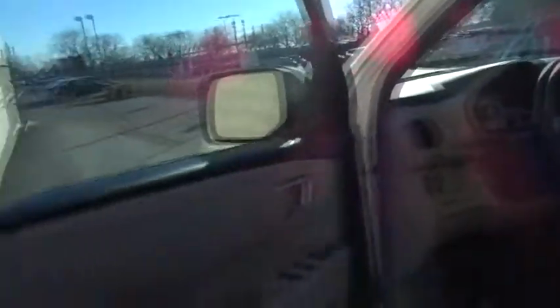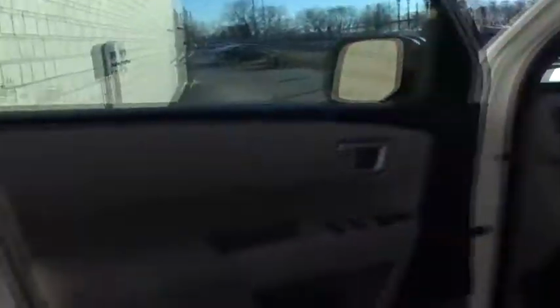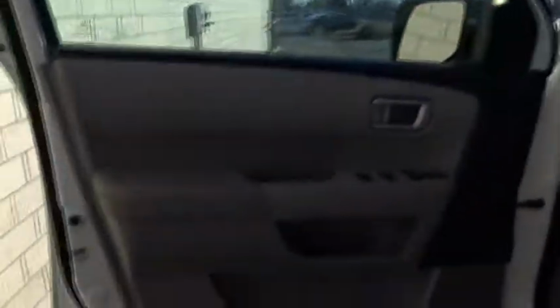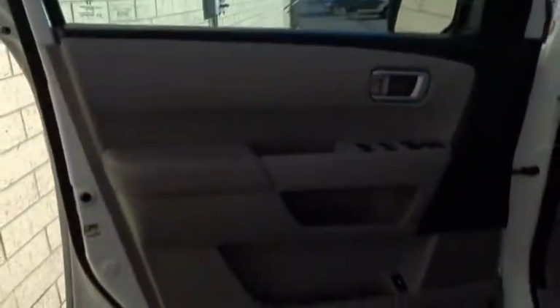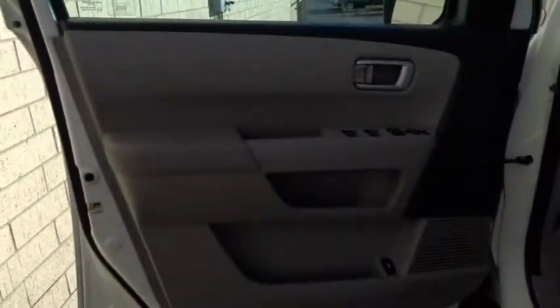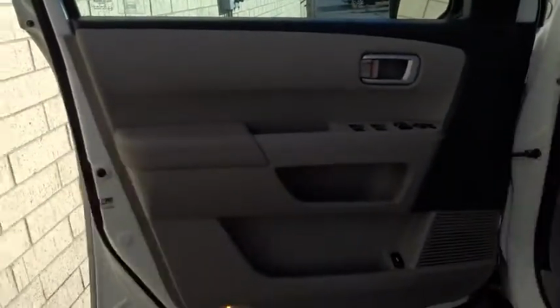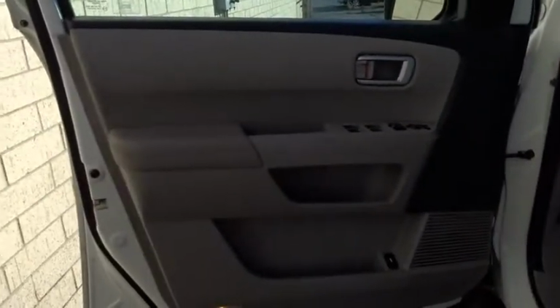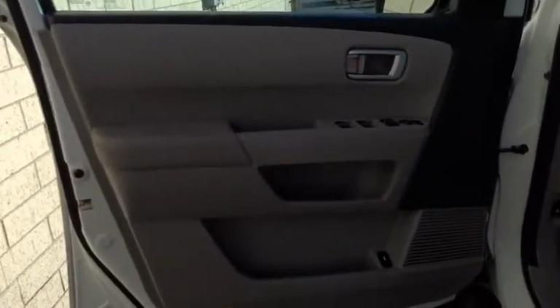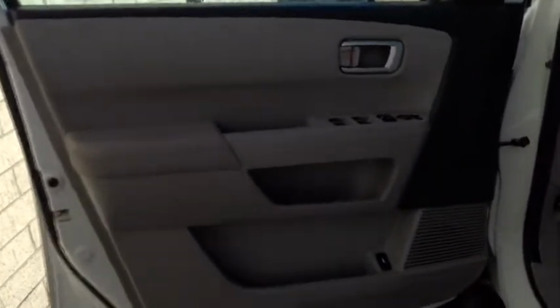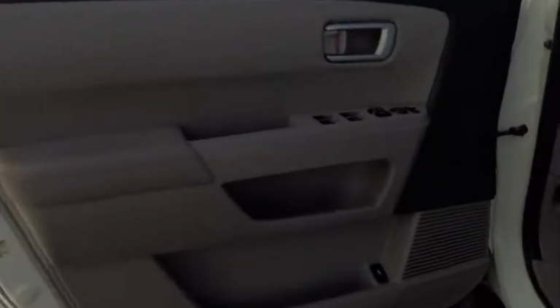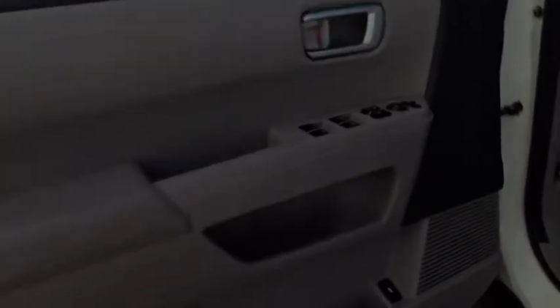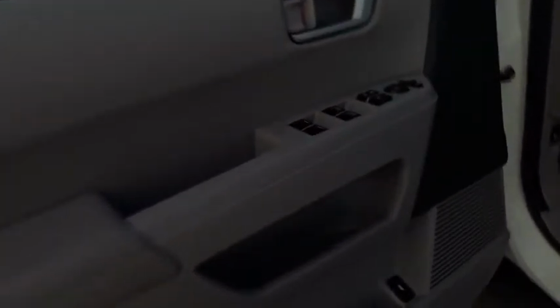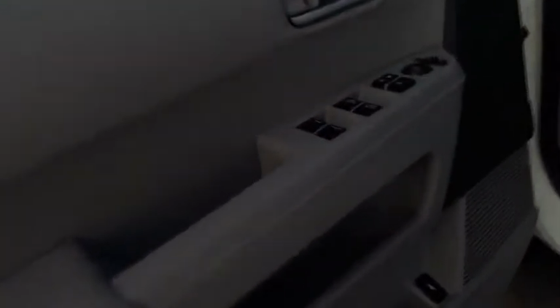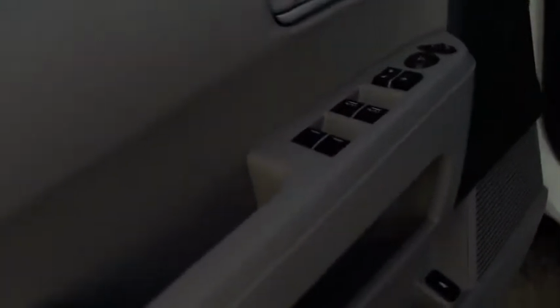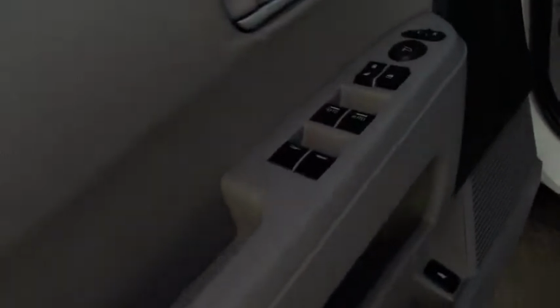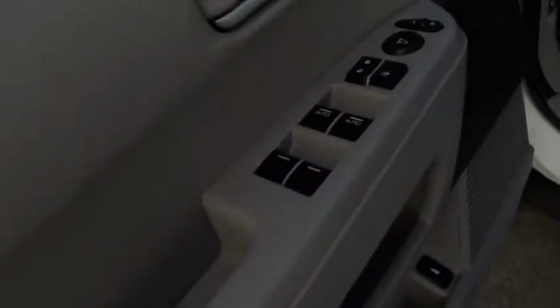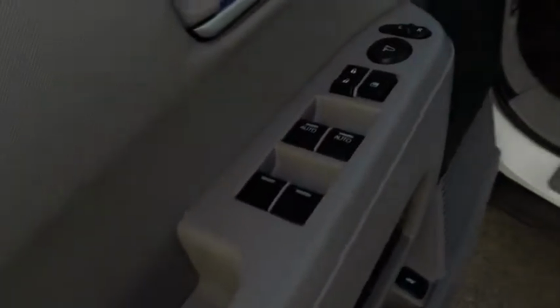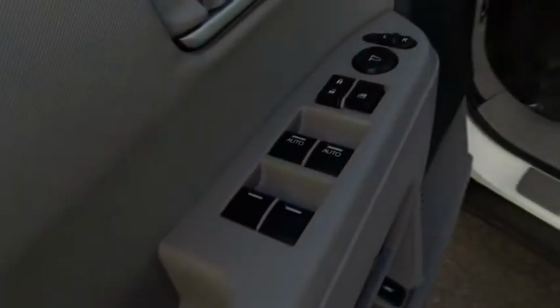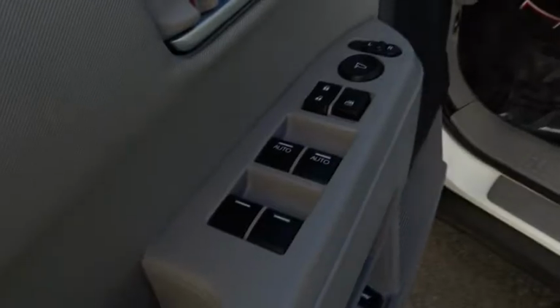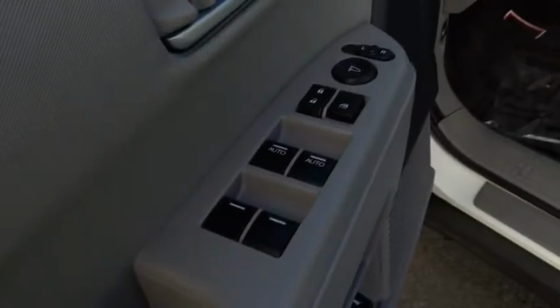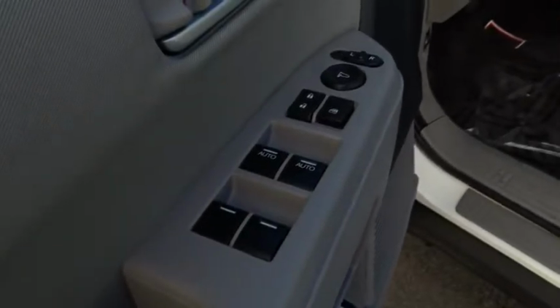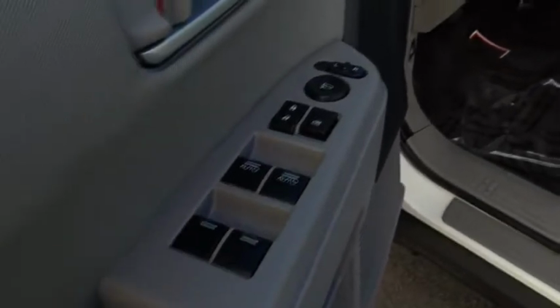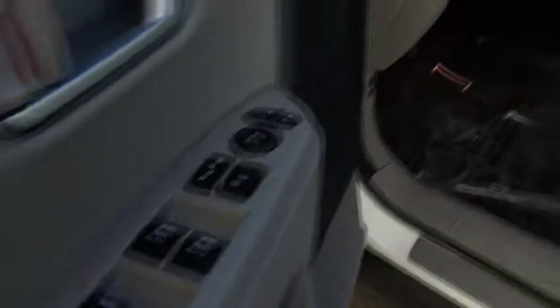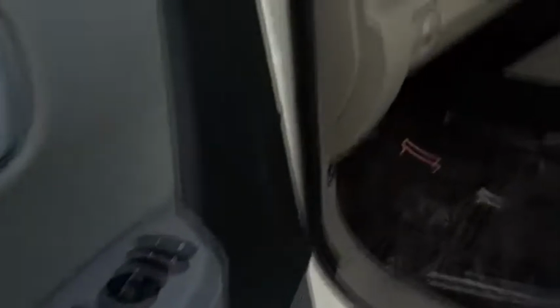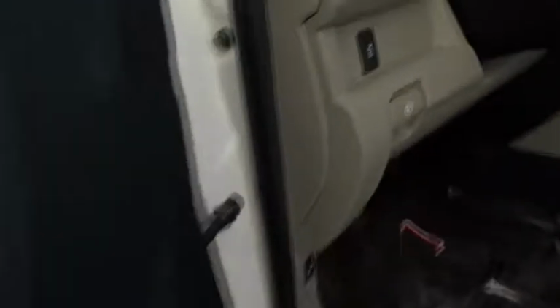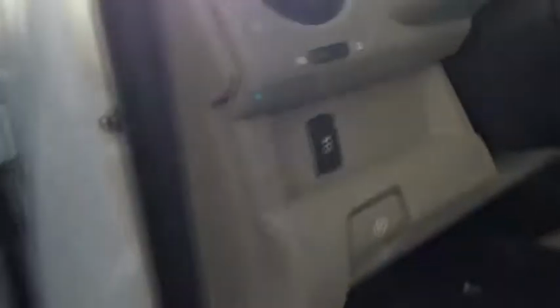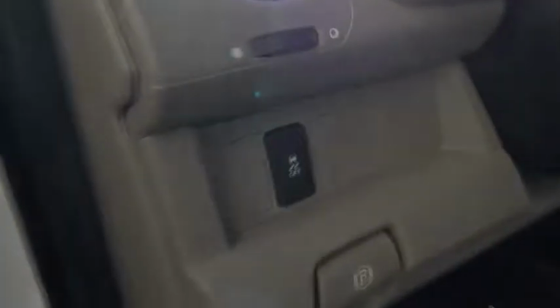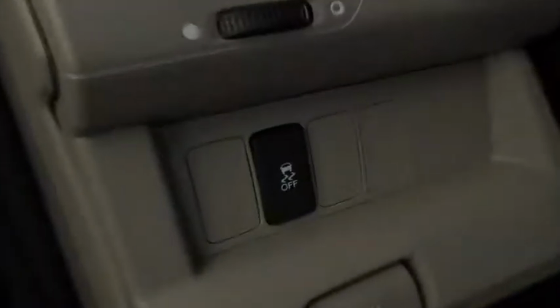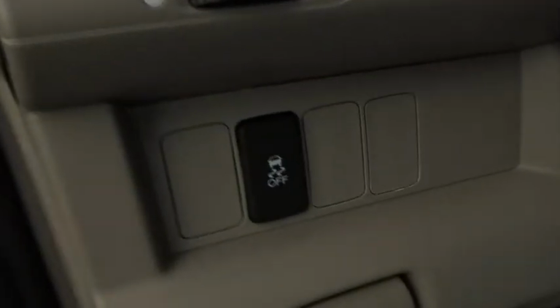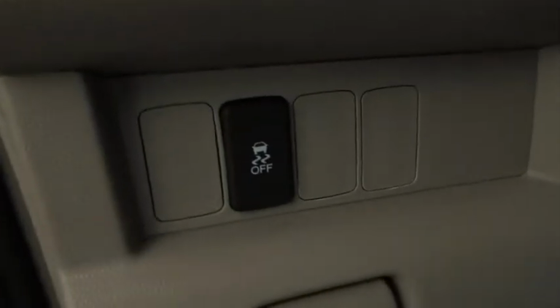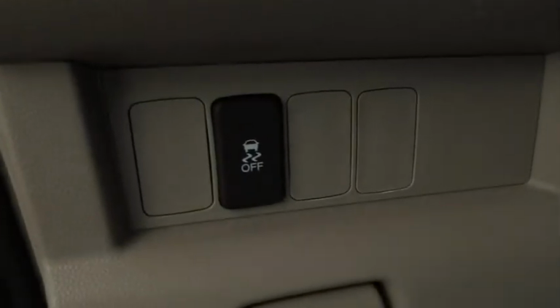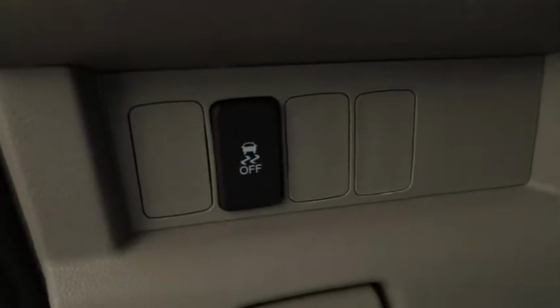Keyless entry. Traction control. Anti-lock braking system. Steering wheel audio controls. Stability control. Tow hitch. Bluetooth.